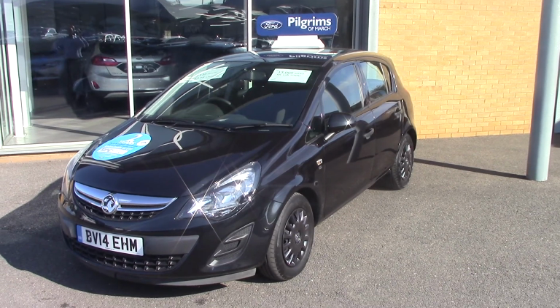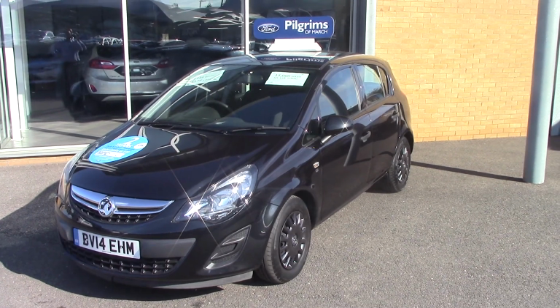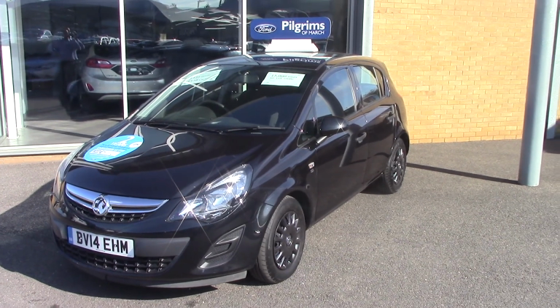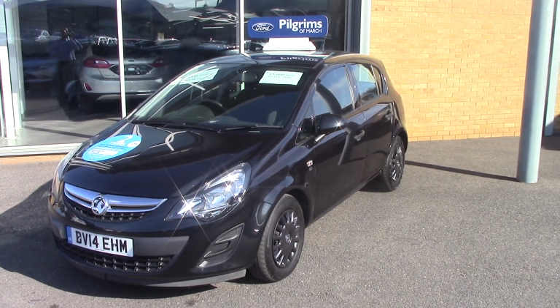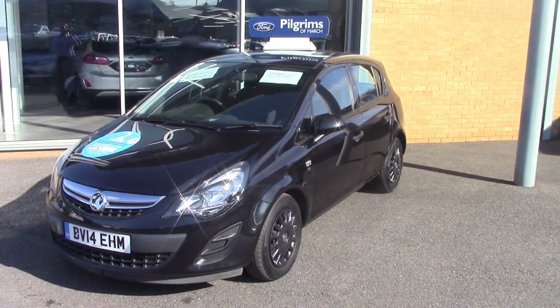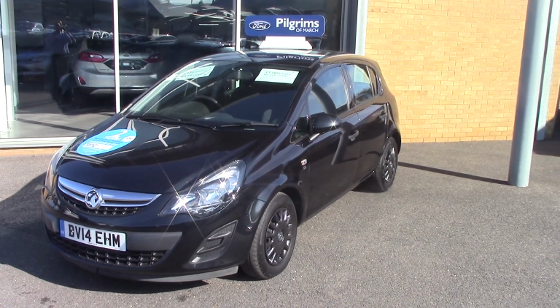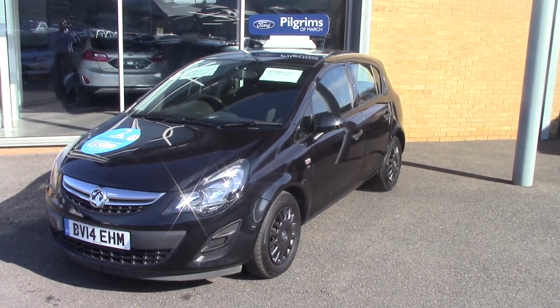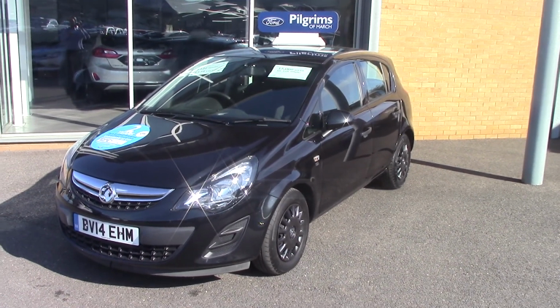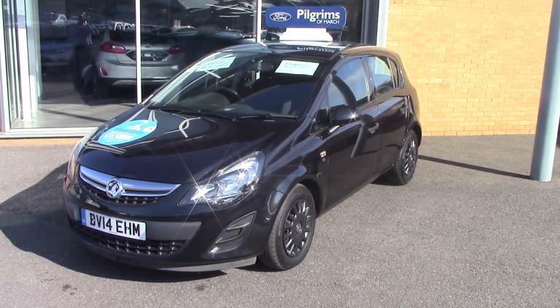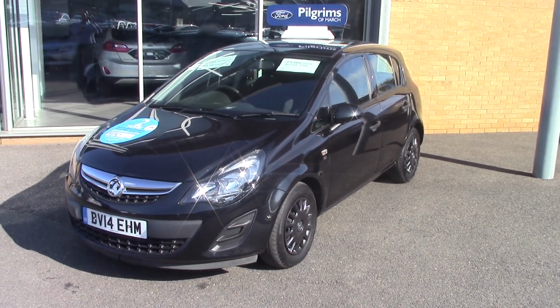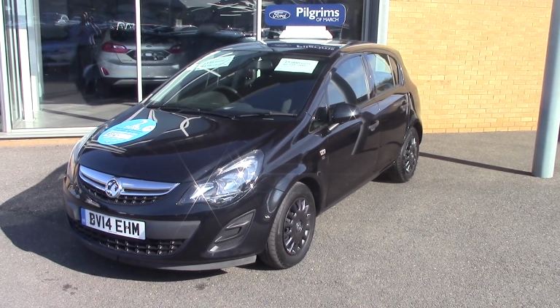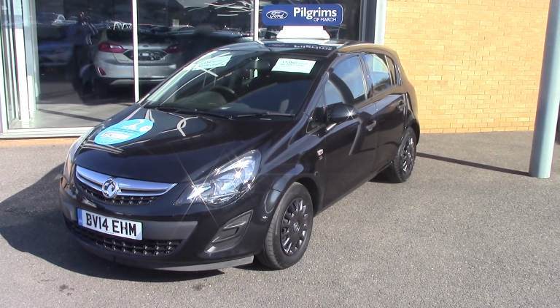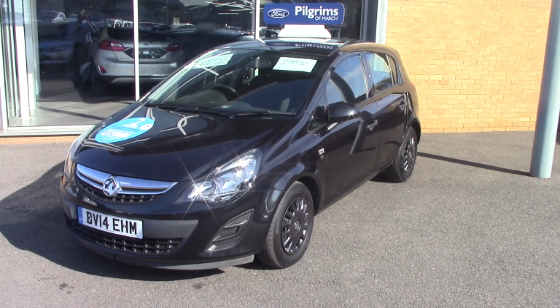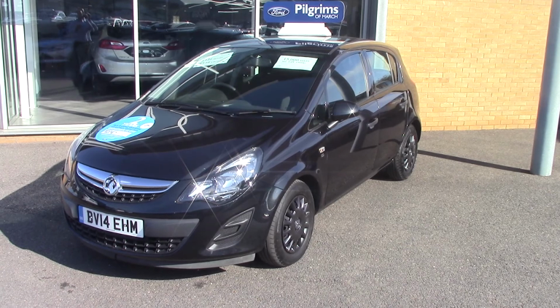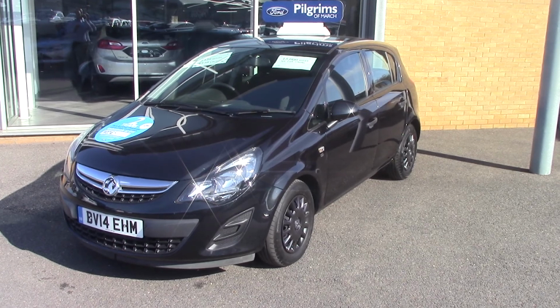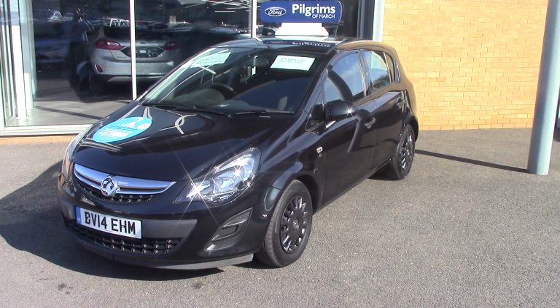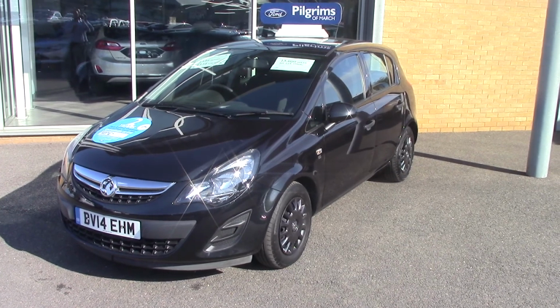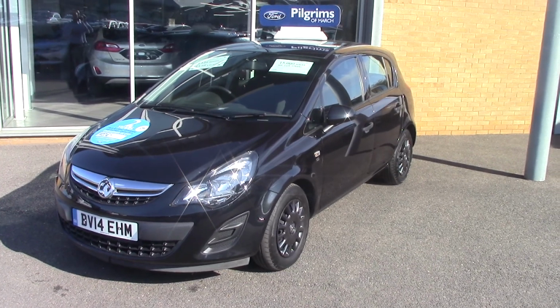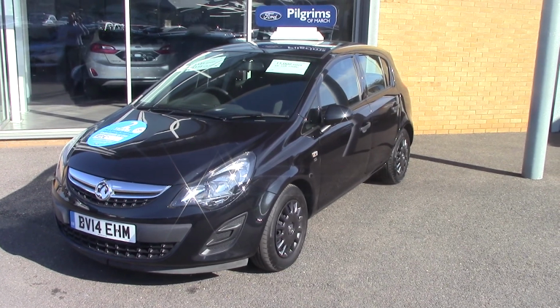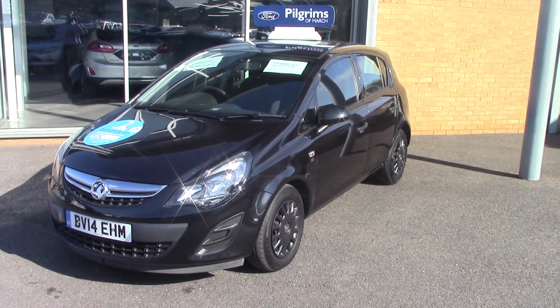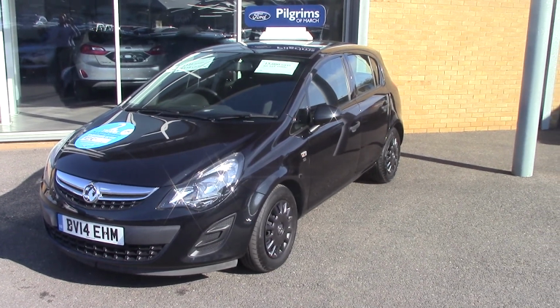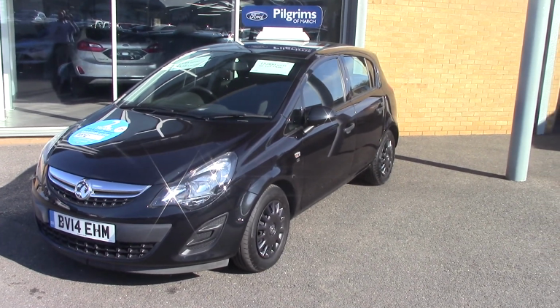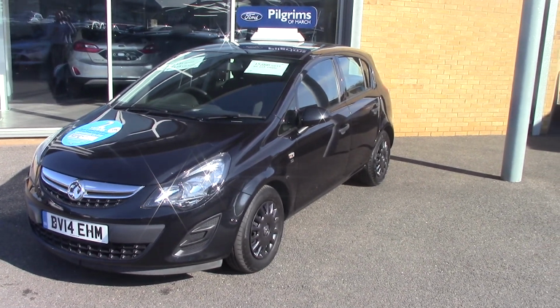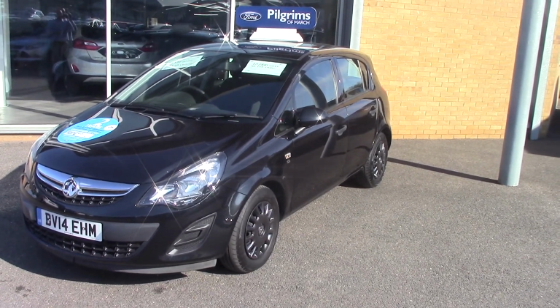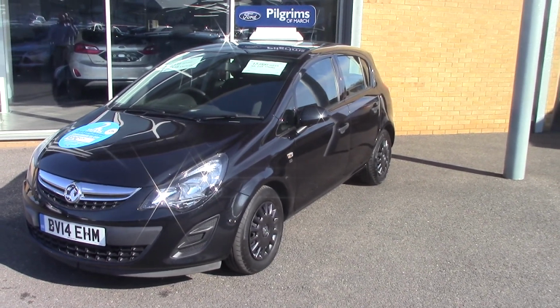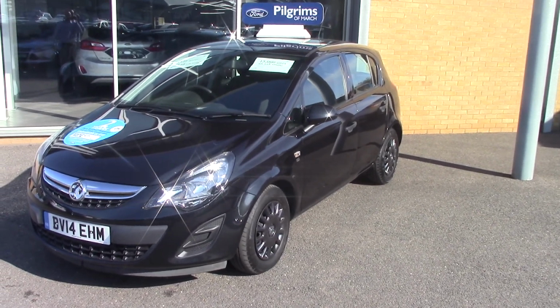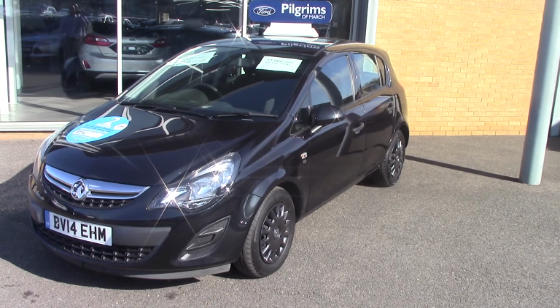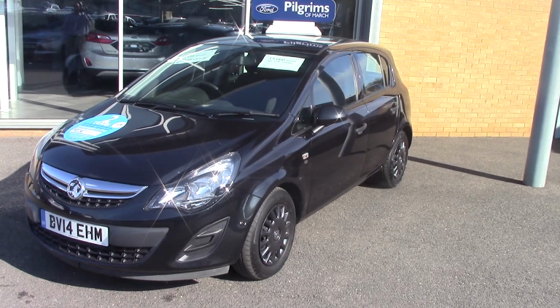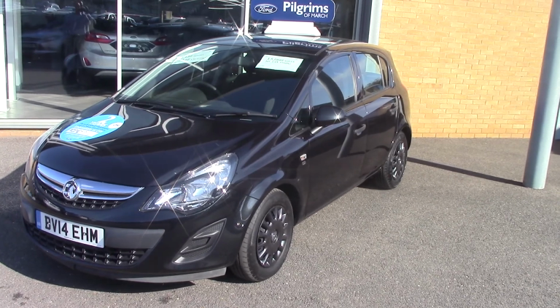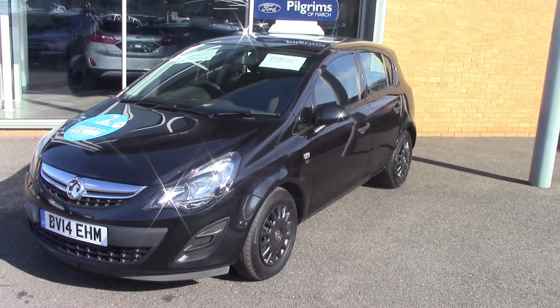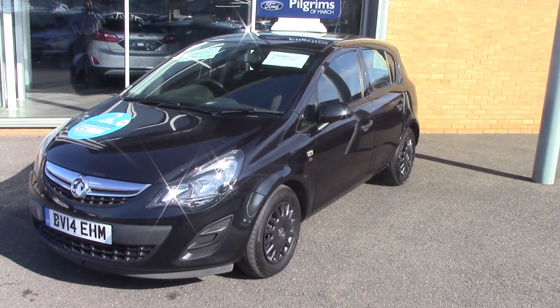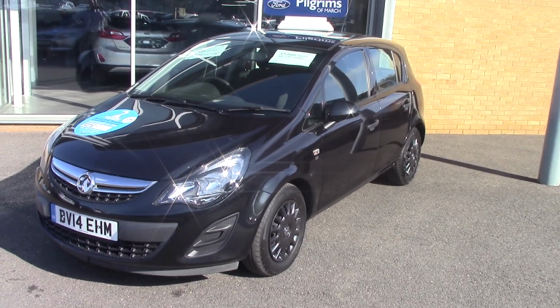Hello and welcome to Pilgrims. Today we're going to have a look around at a 2014 Vauxhall Corsa S with aircon, start-stop, CDTI, and it's also the Ecoflex model as well.